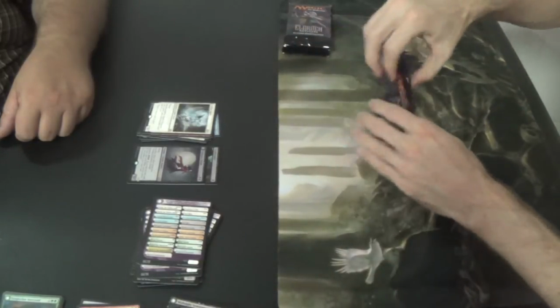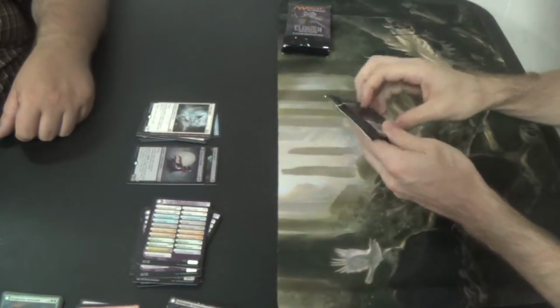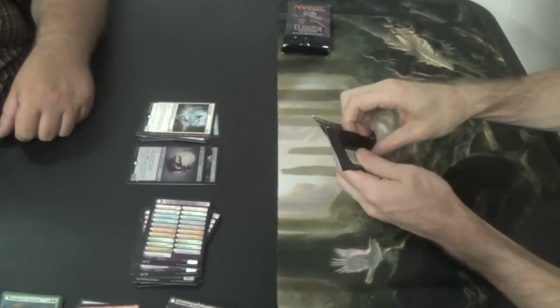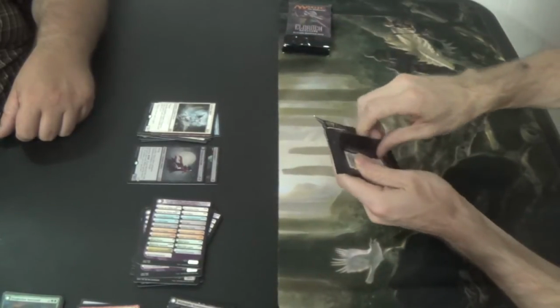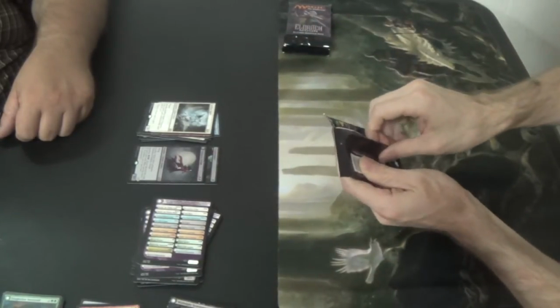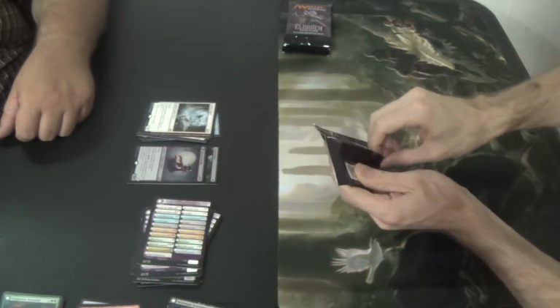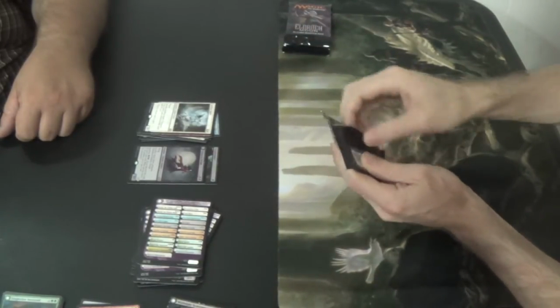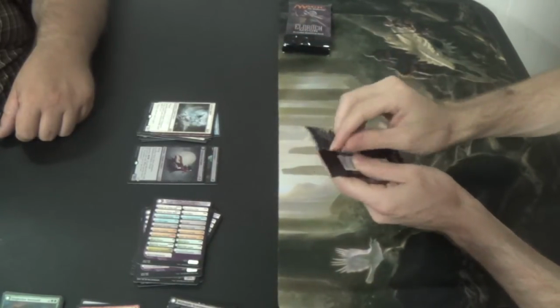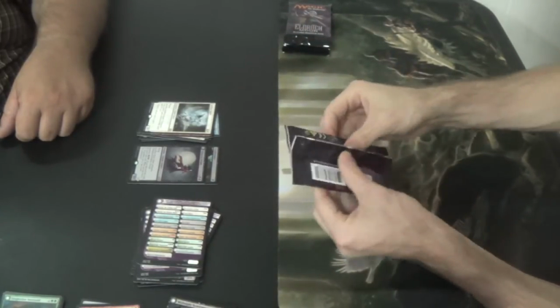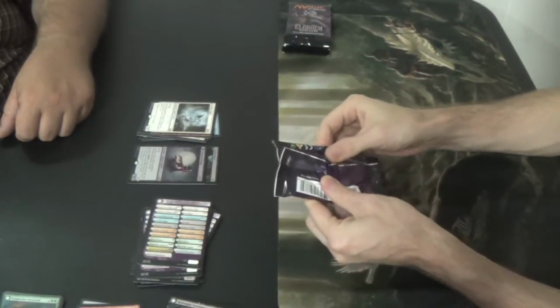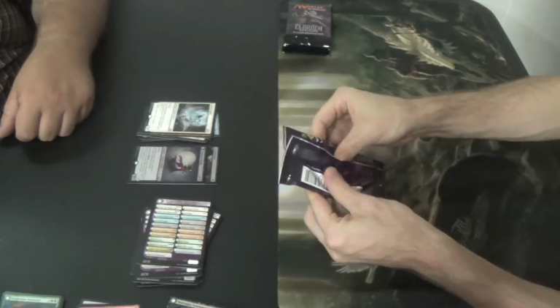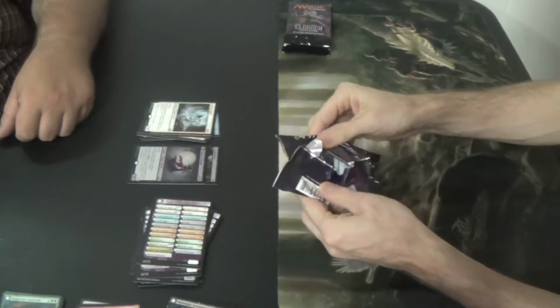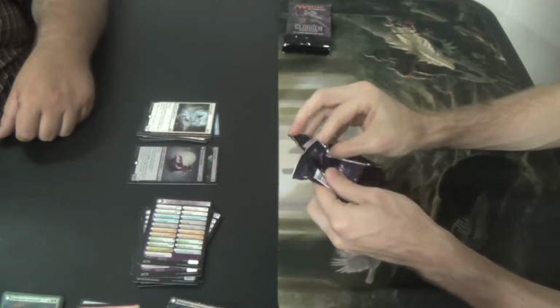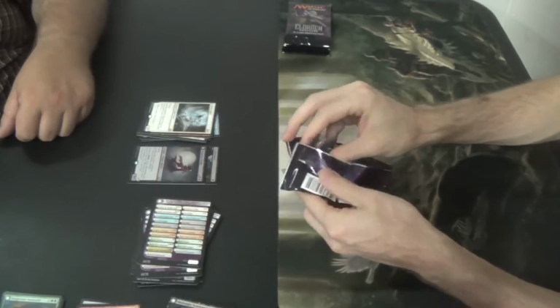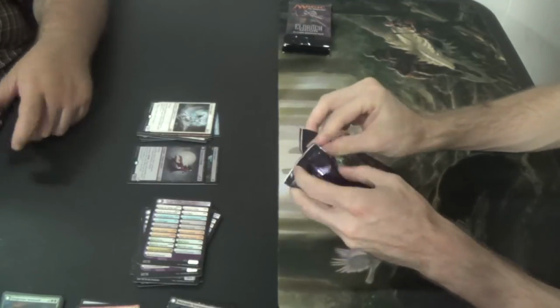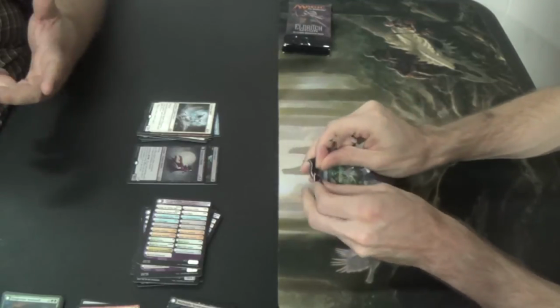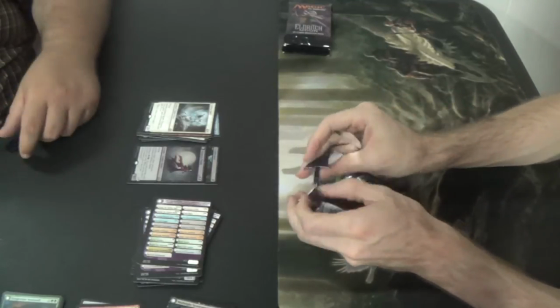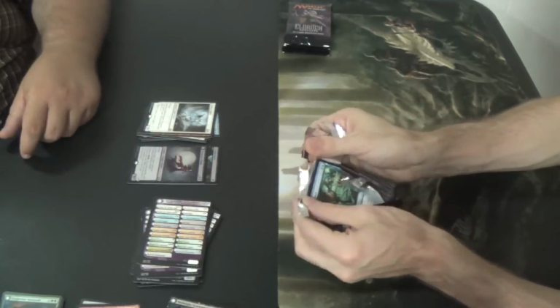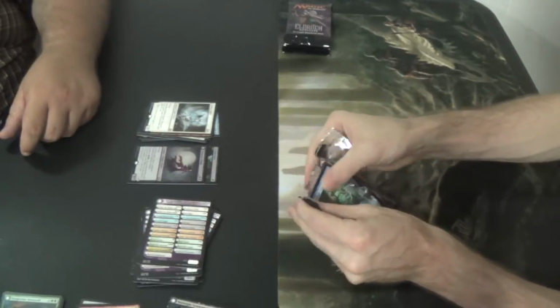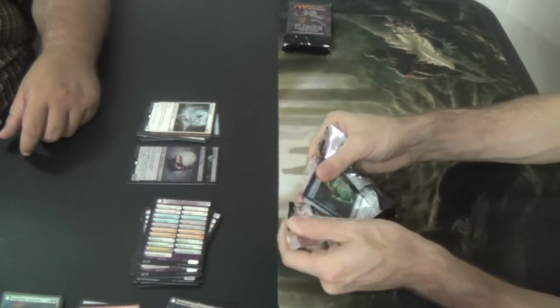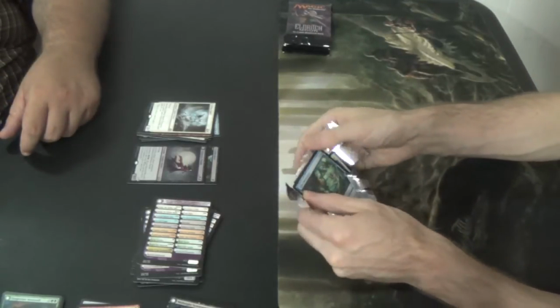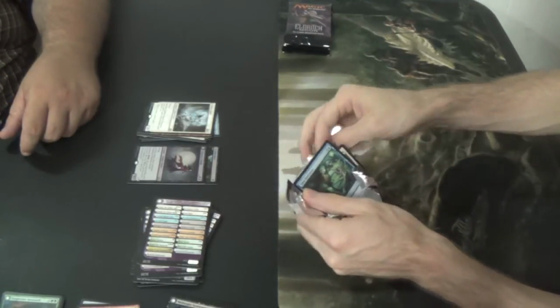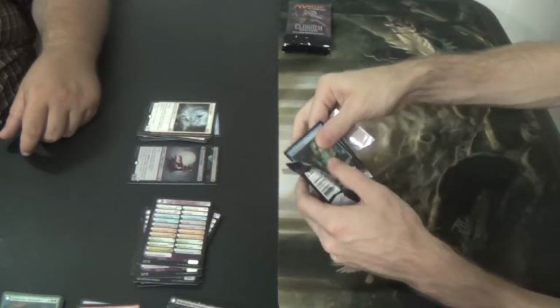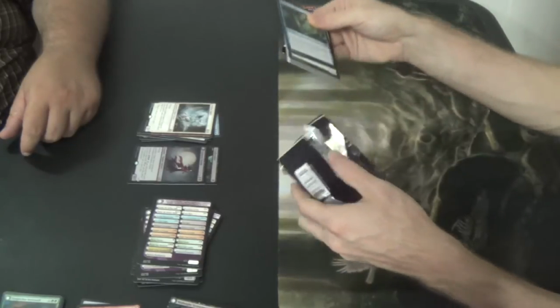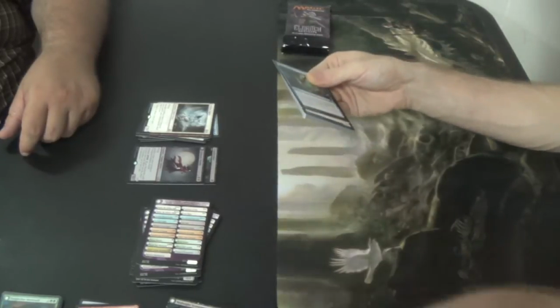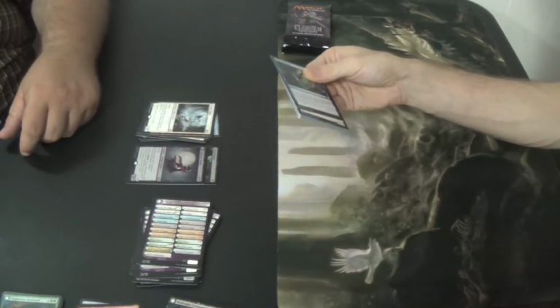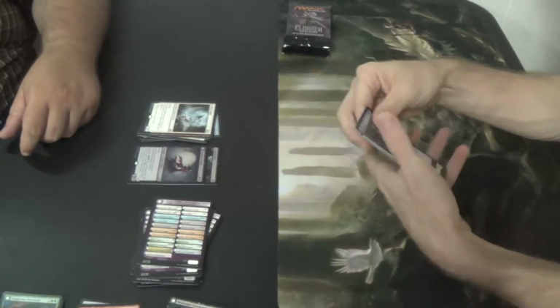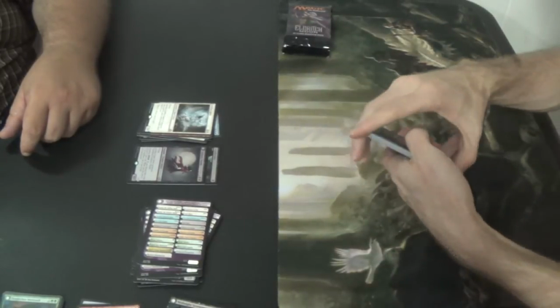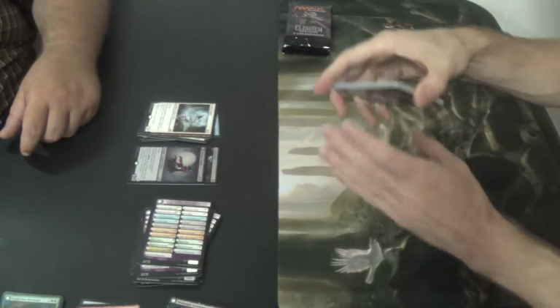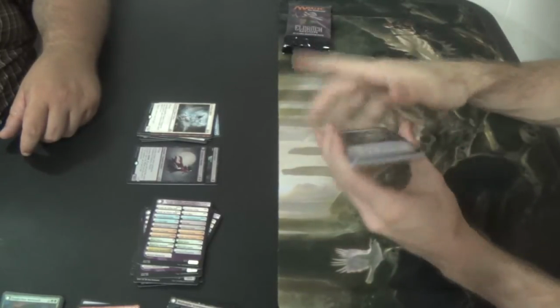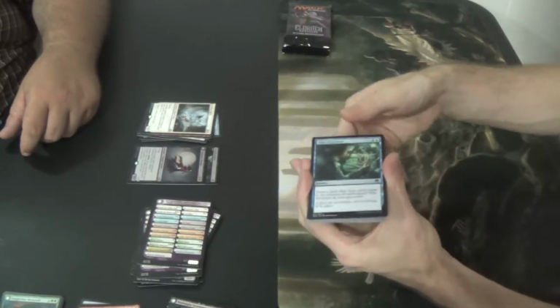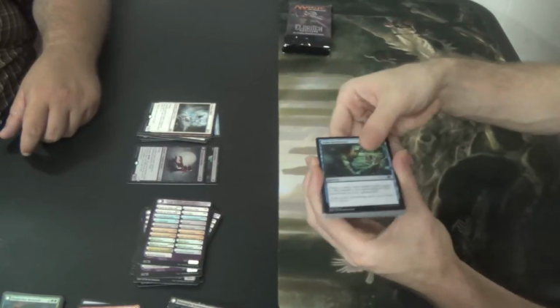Our hope for our last non-transform, which means that Emrakul can only come from a Liliana pack in this box. I don't necessarily need another Oracle — oh, there we go.